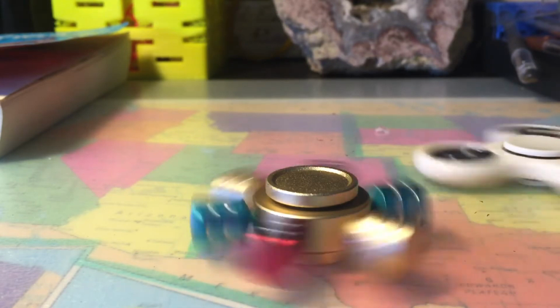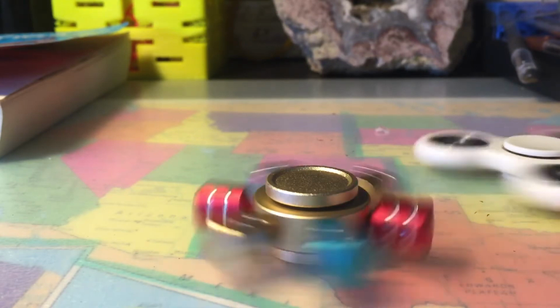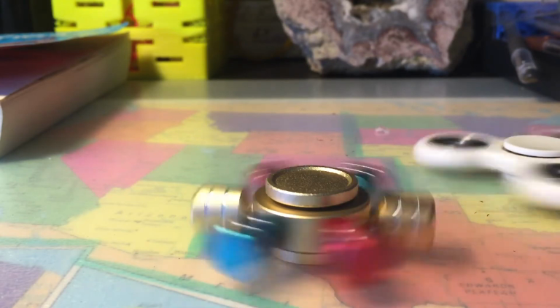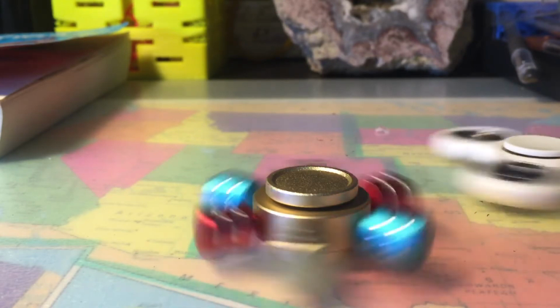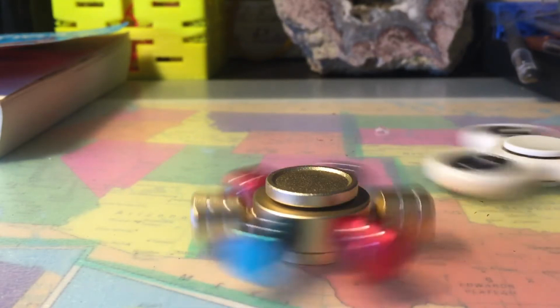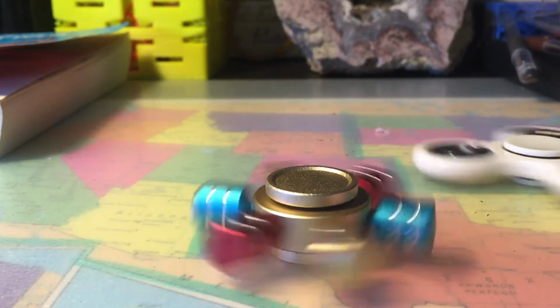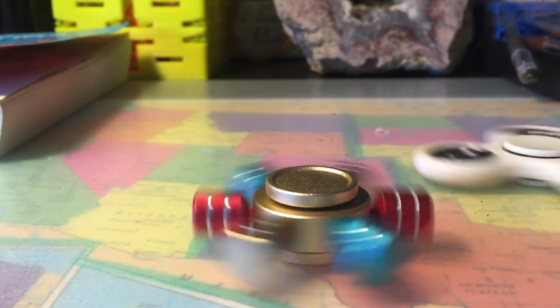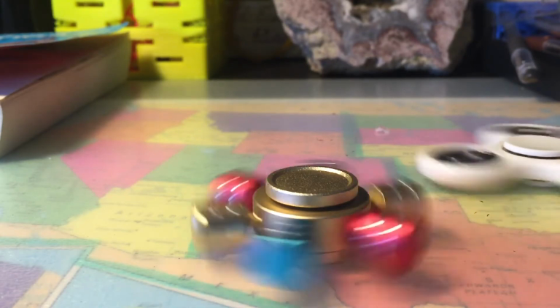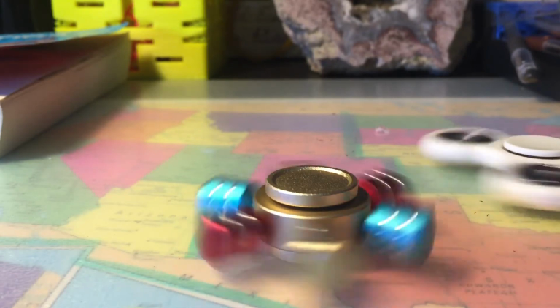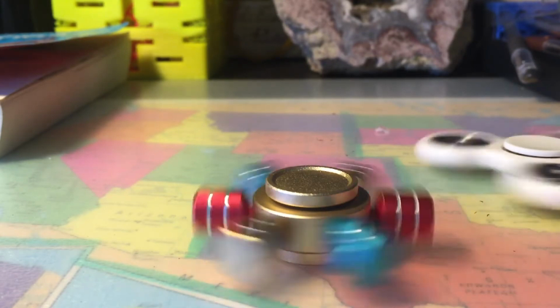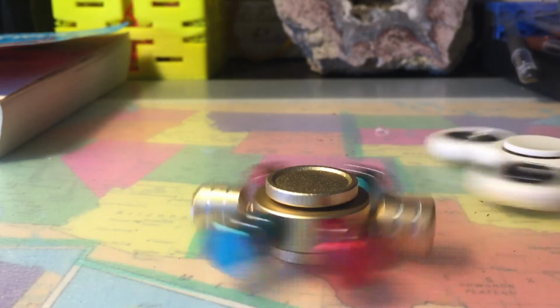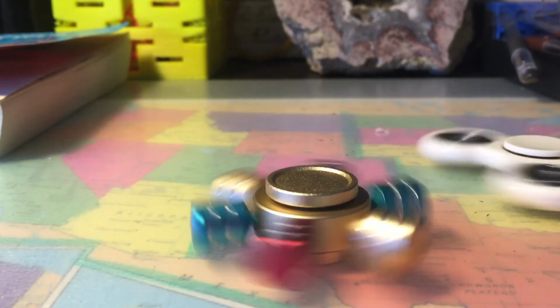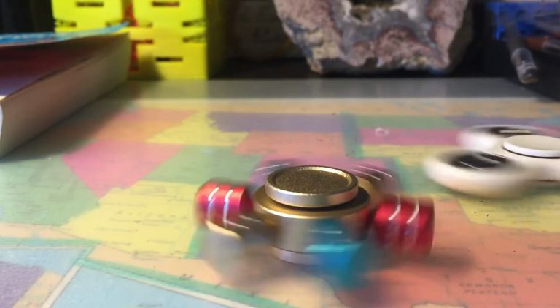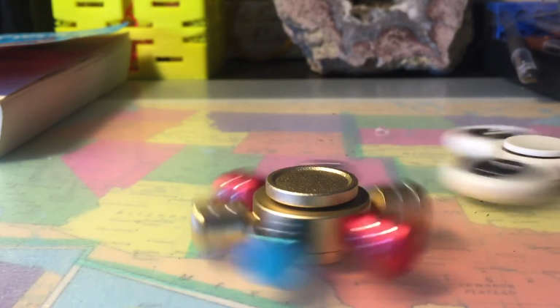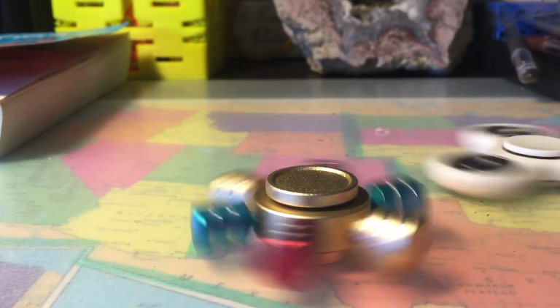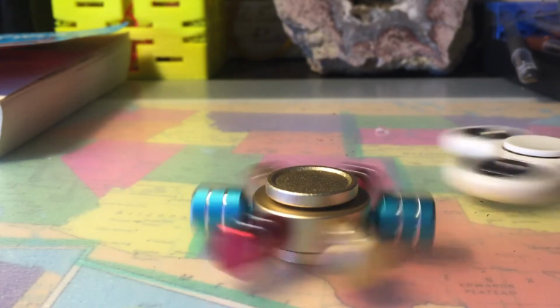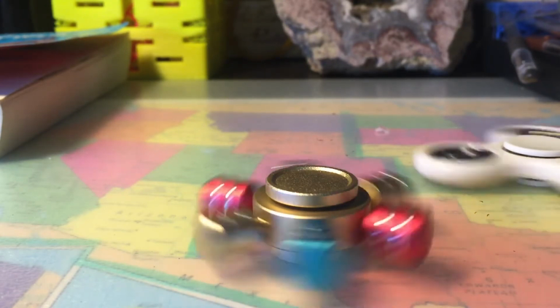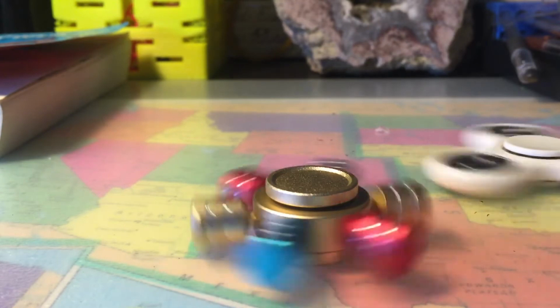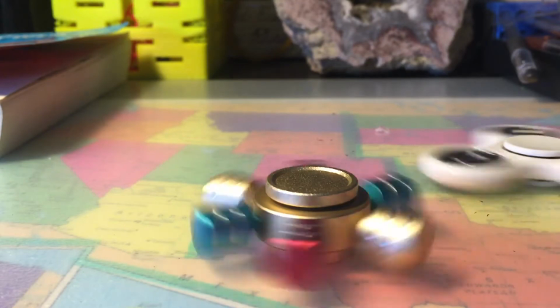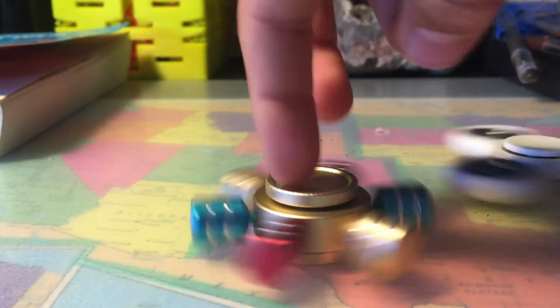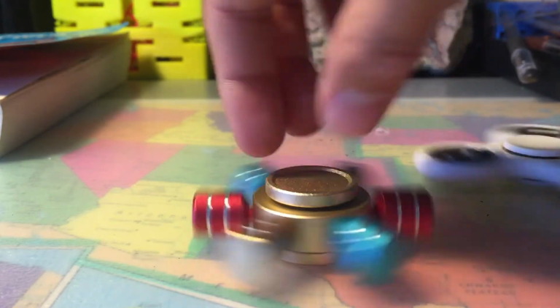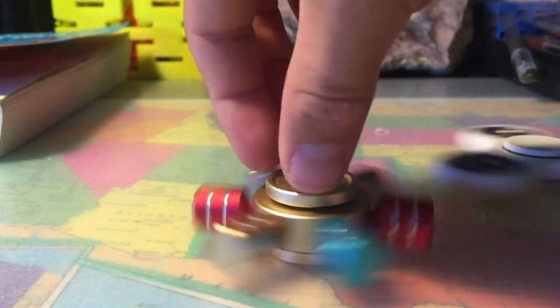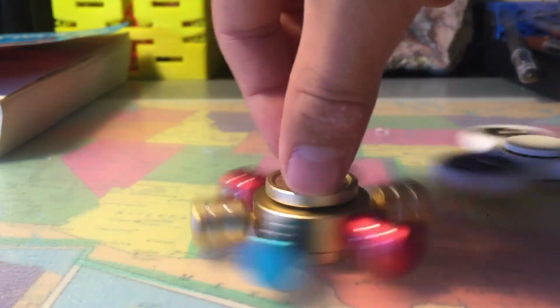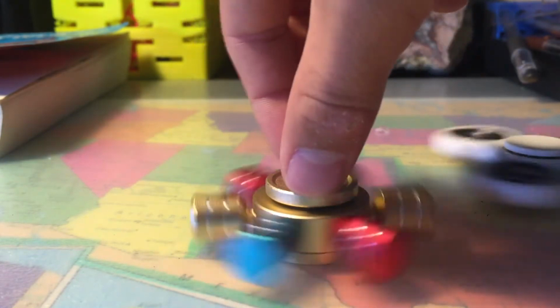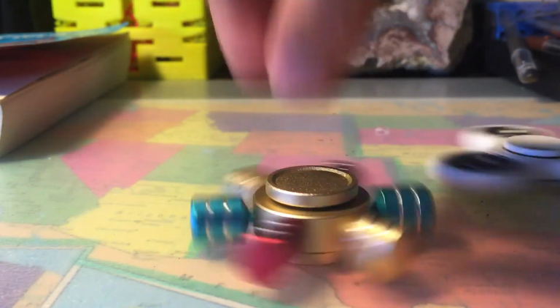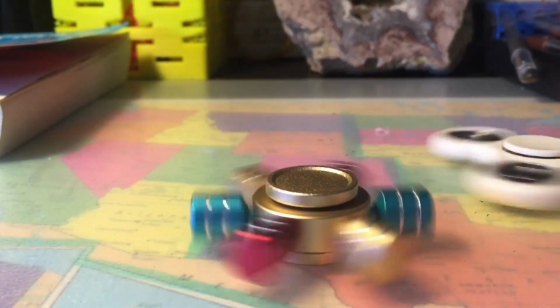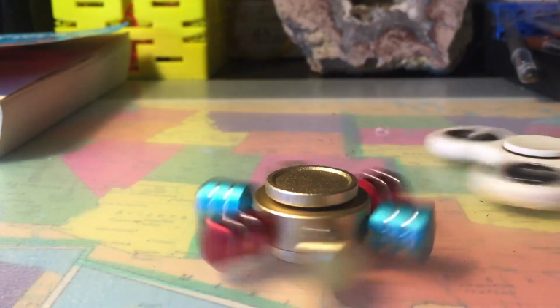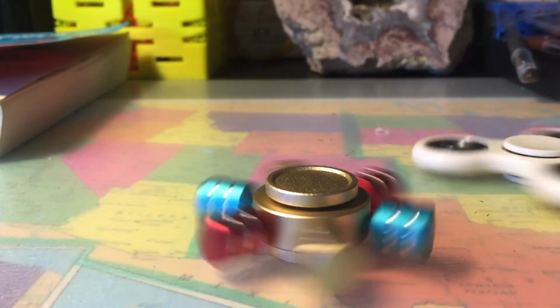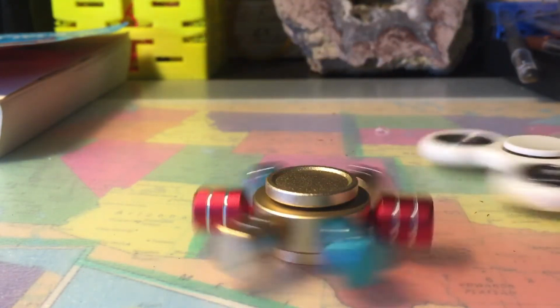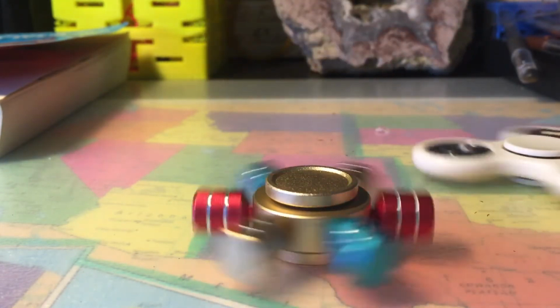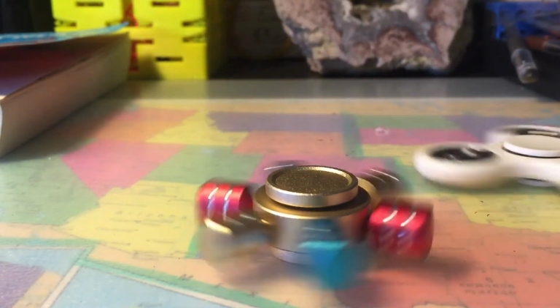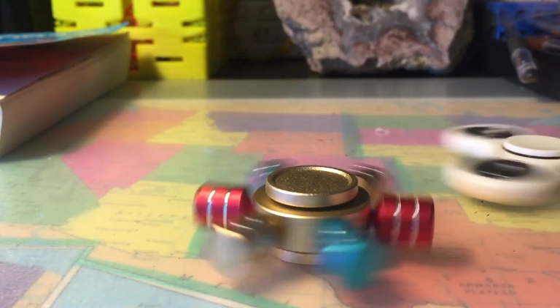The white one is pretty good — I tested that one out. Pretty sure this one is like a 5-minute one if you spin it good.